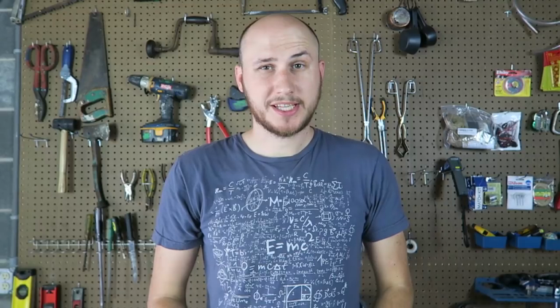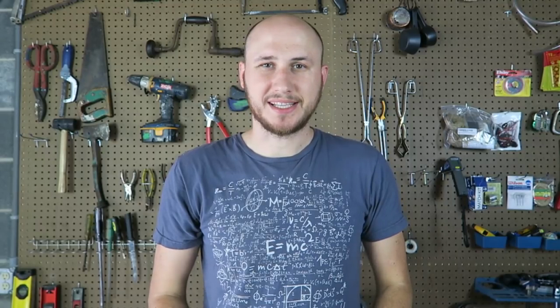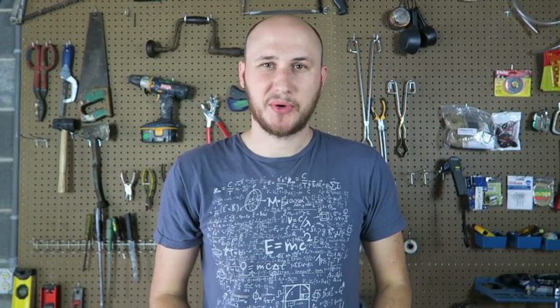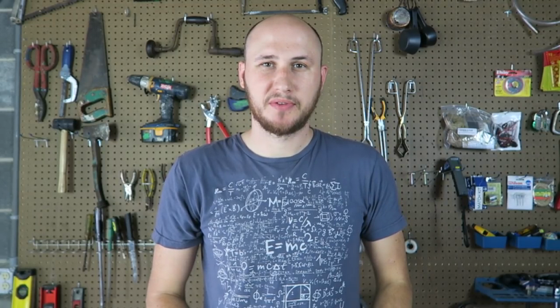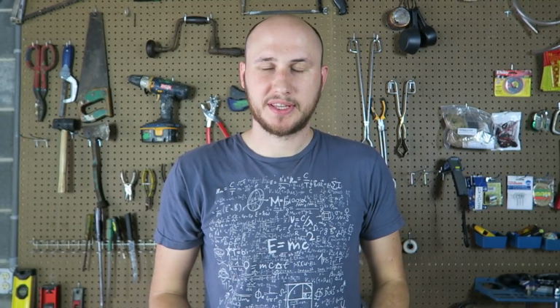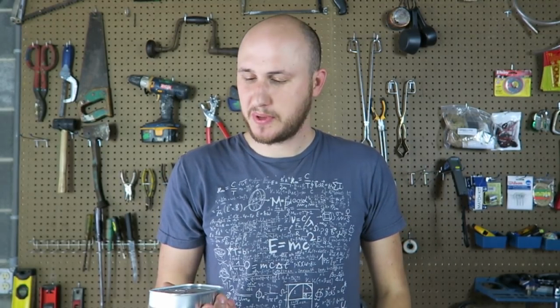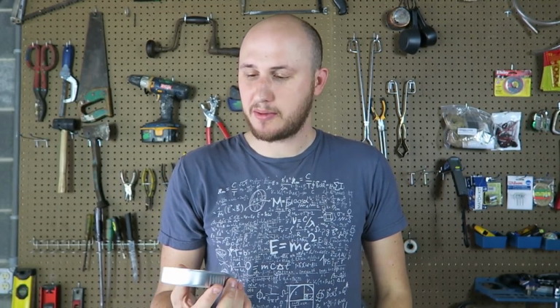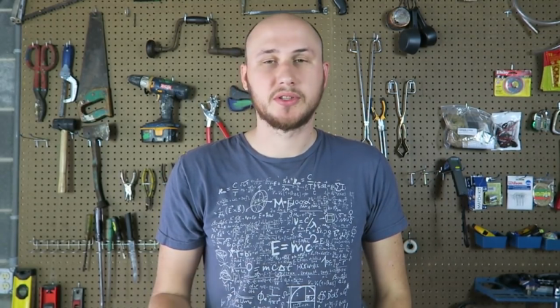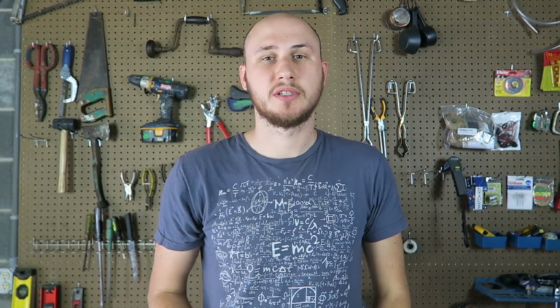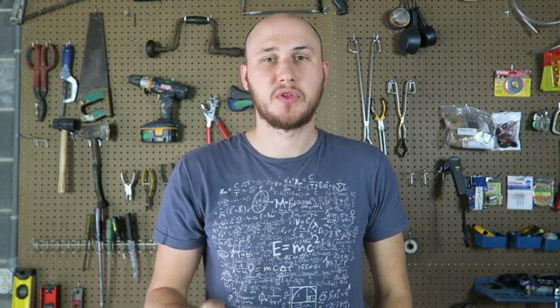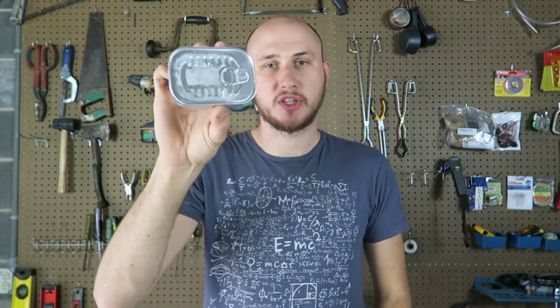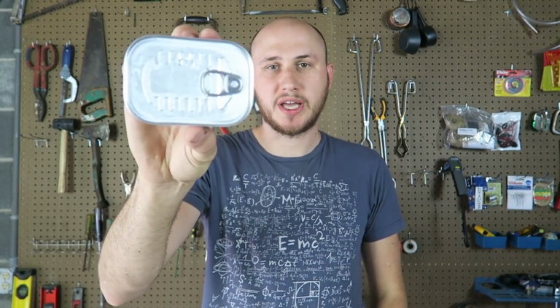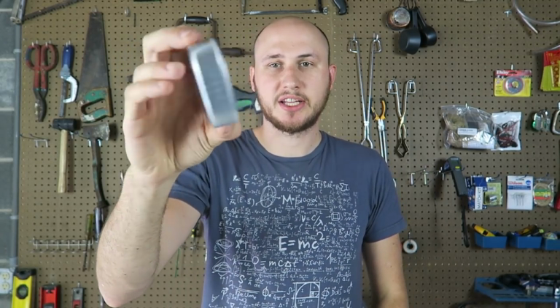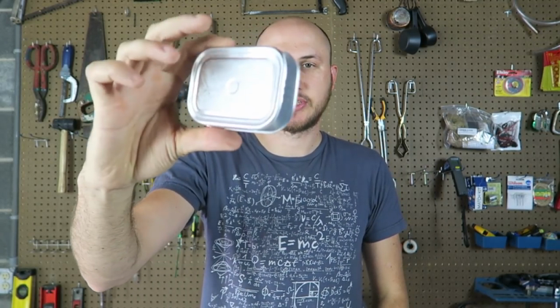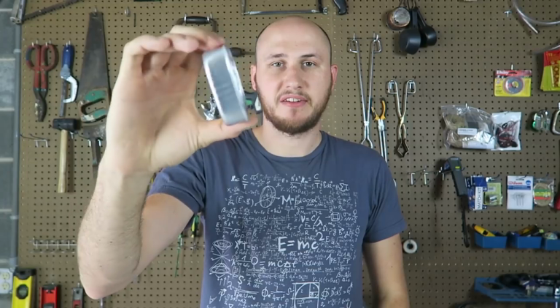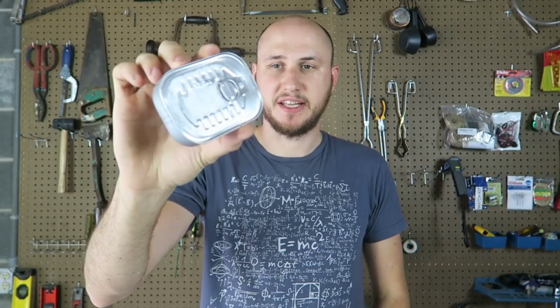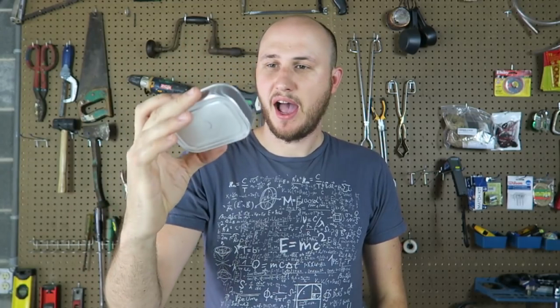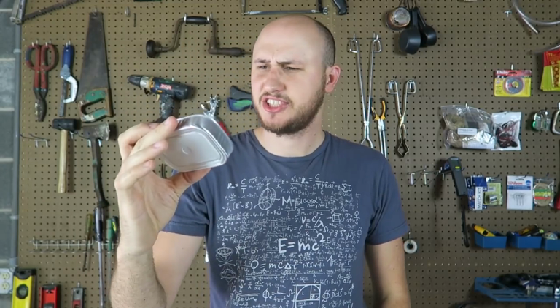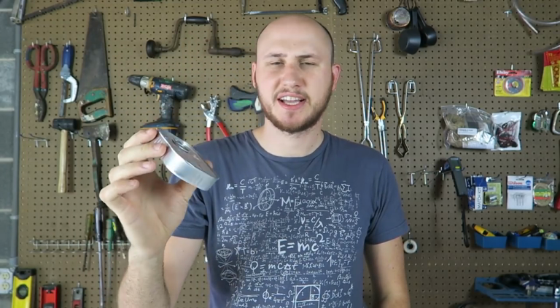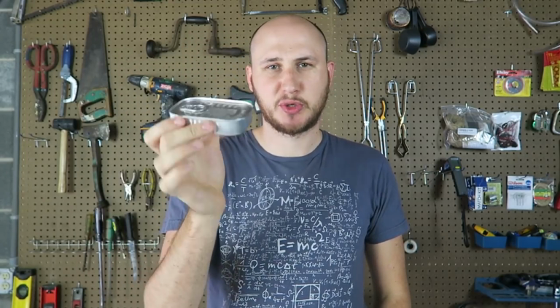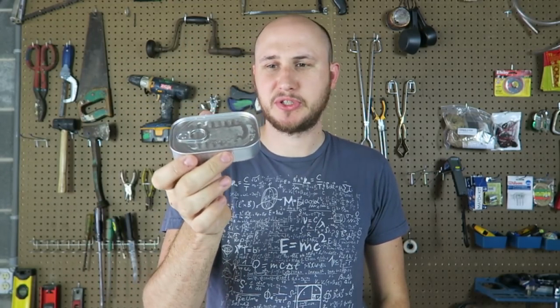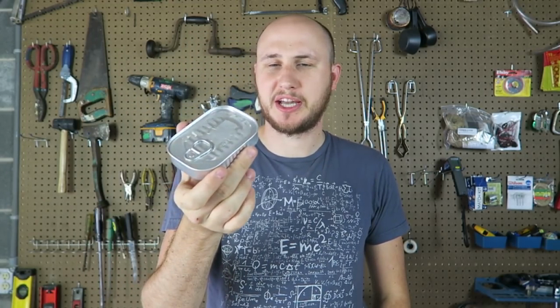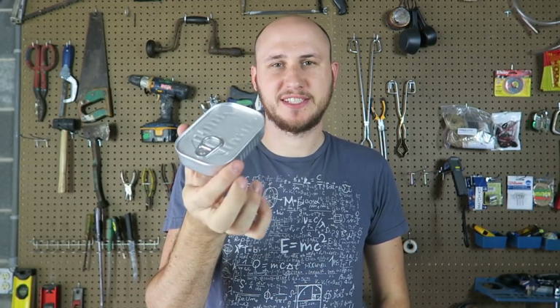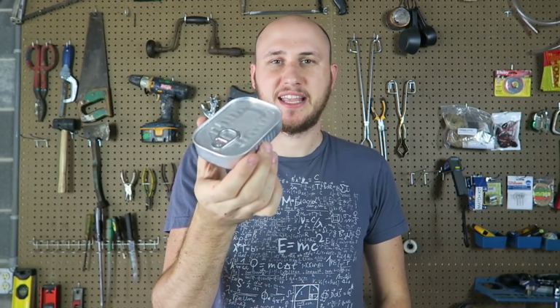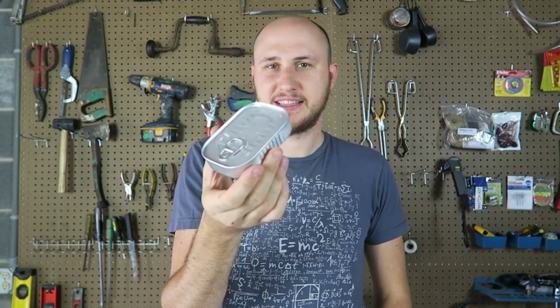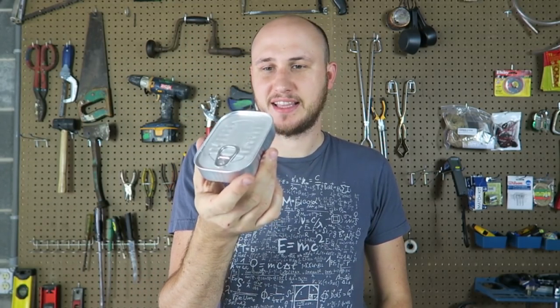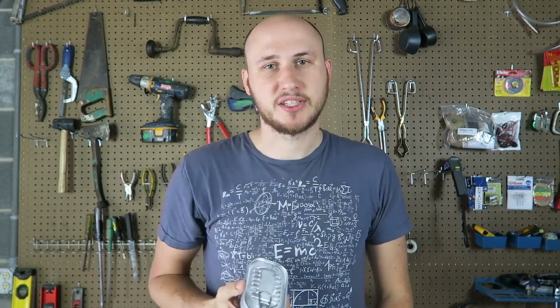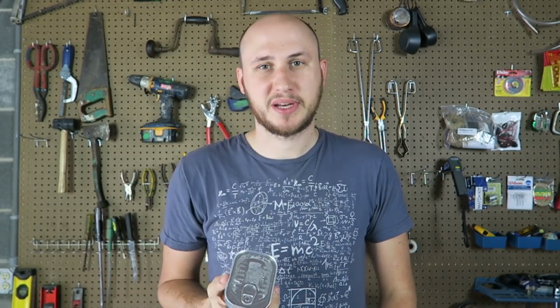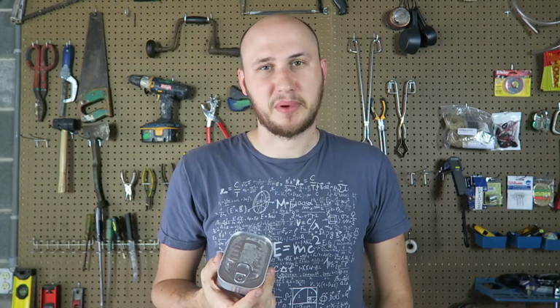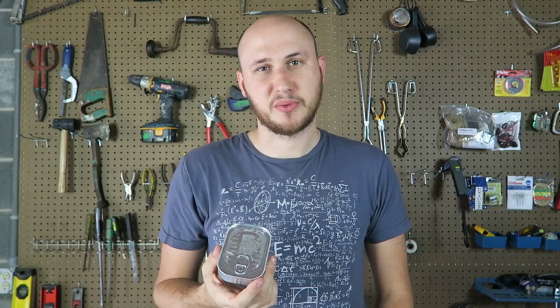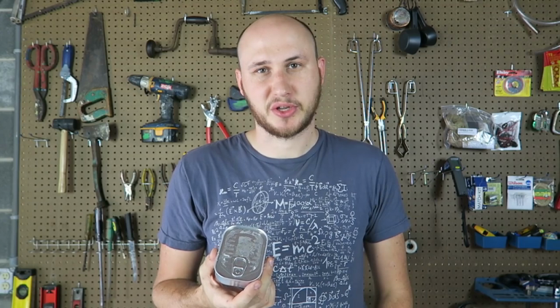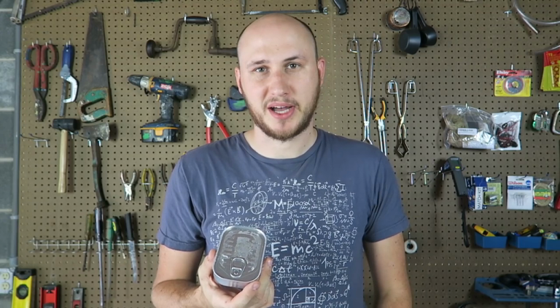What's up guys, how you all doing? For today's video I'm going to review a tuna can survival kit. I just think it's super unique, I've never seen anything like that. Let's open it up and see what it's all about.